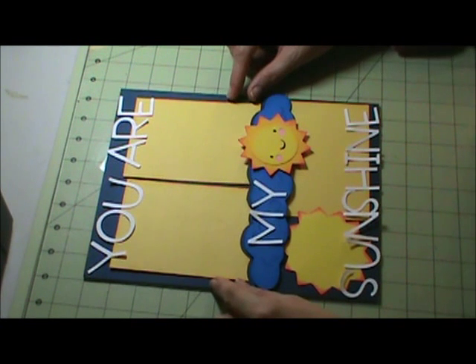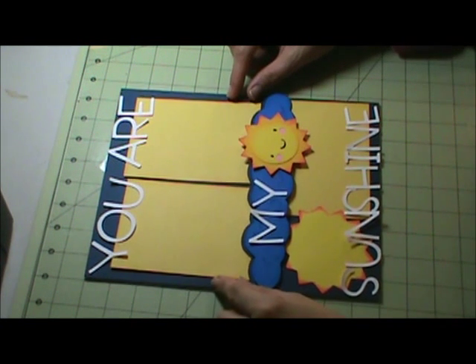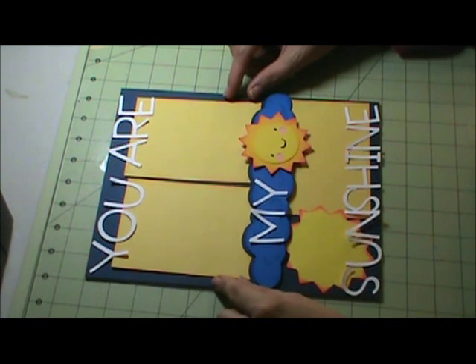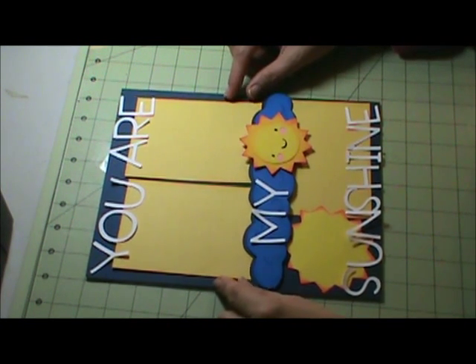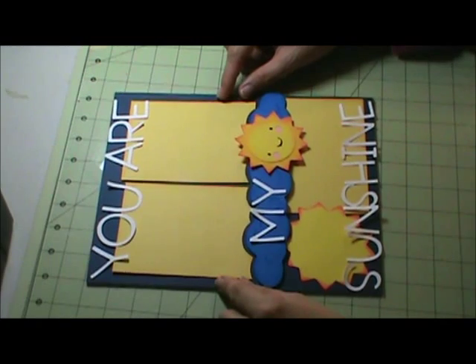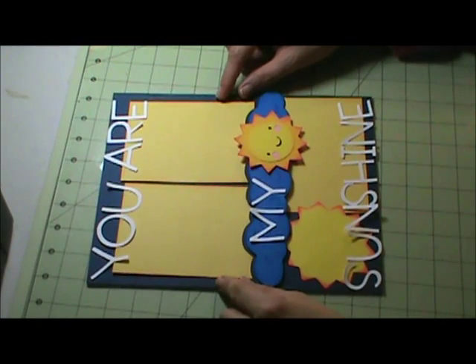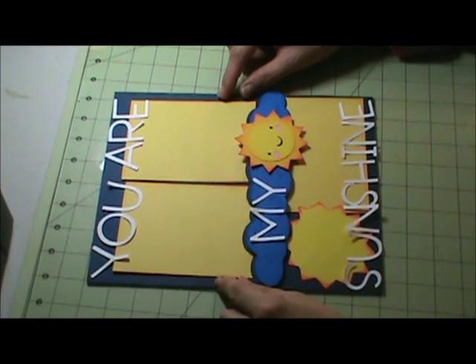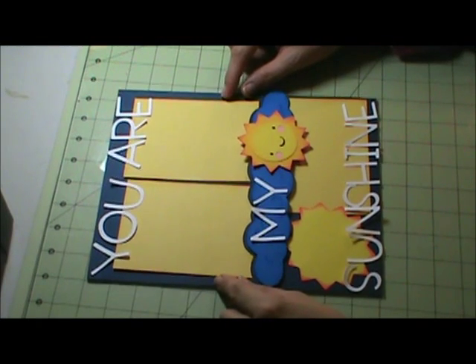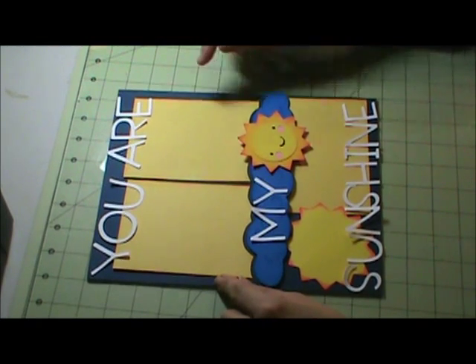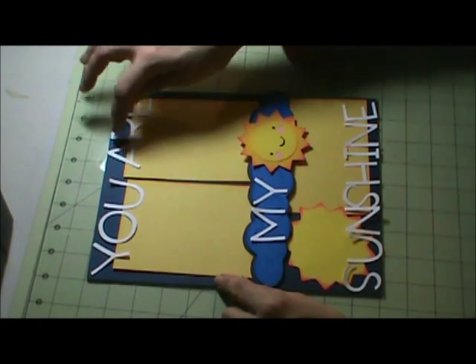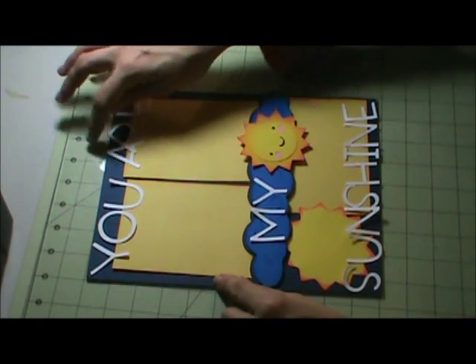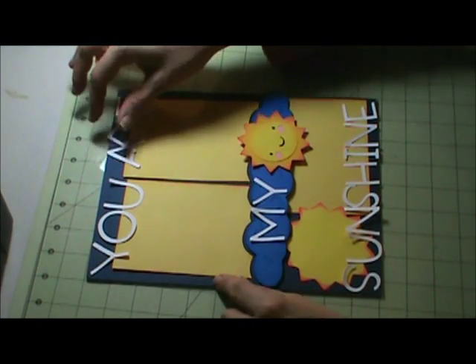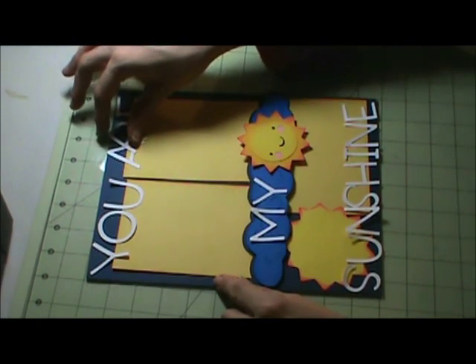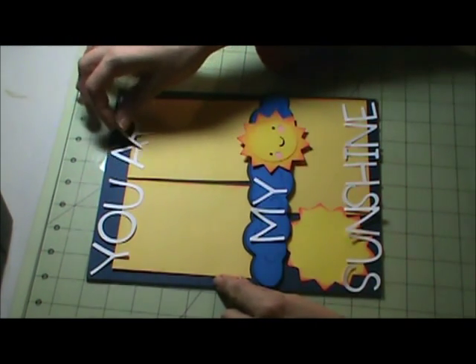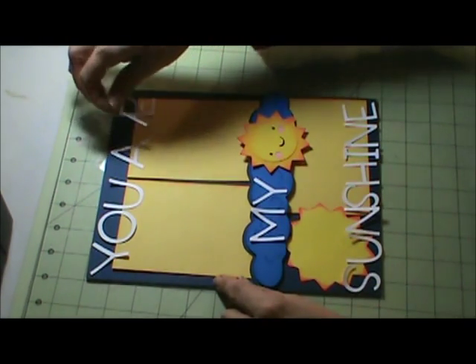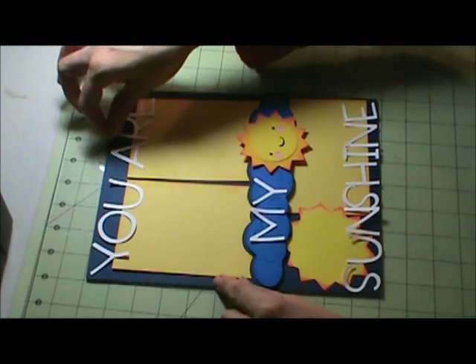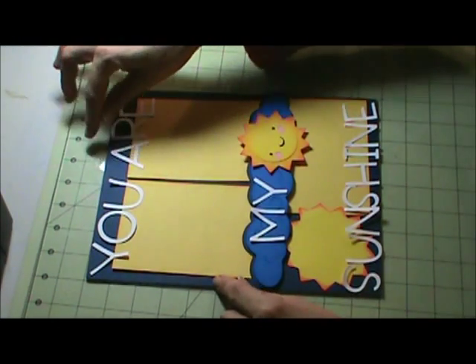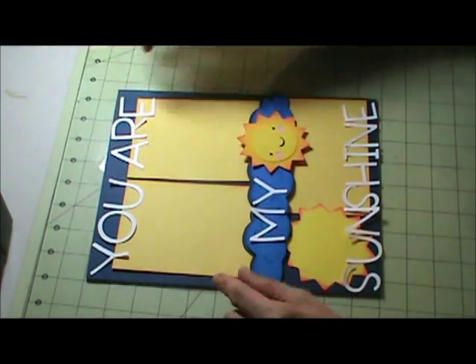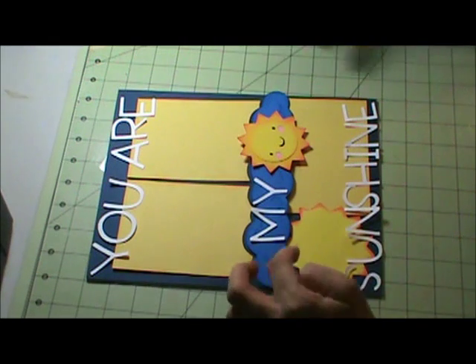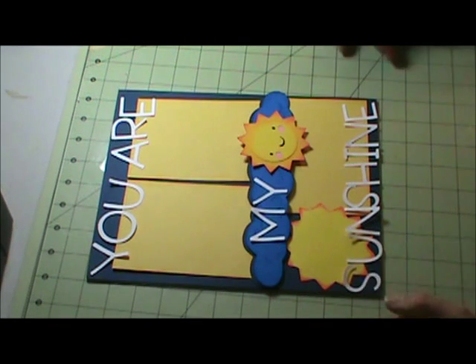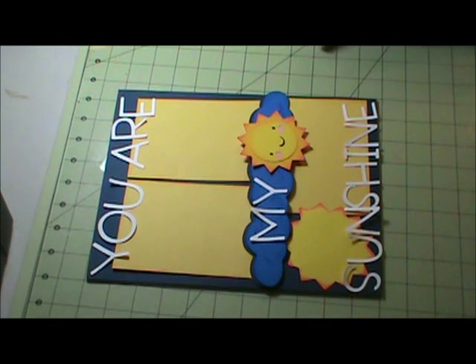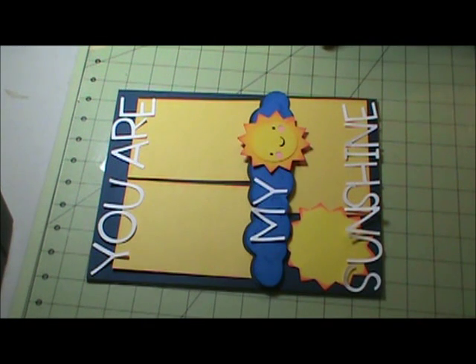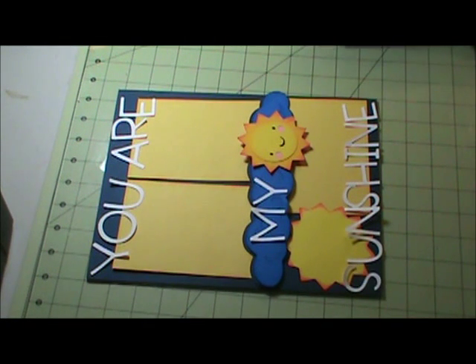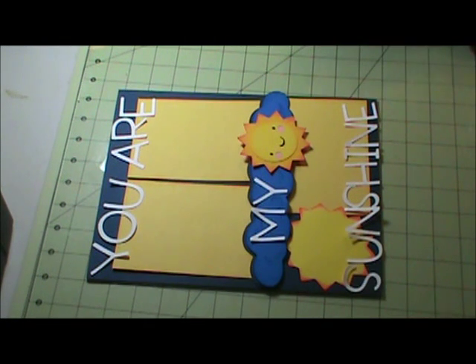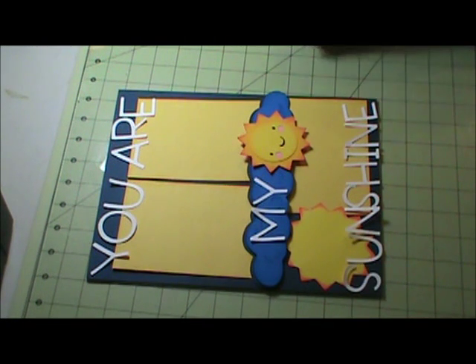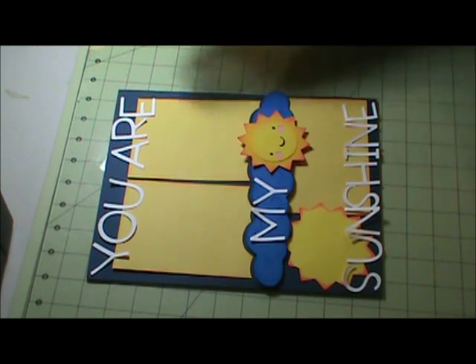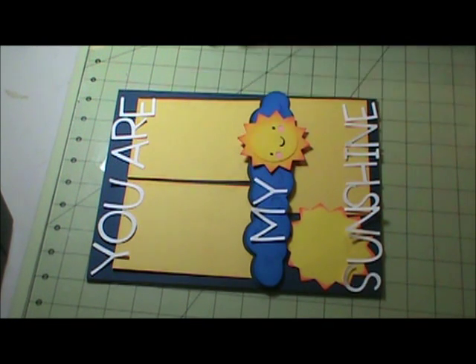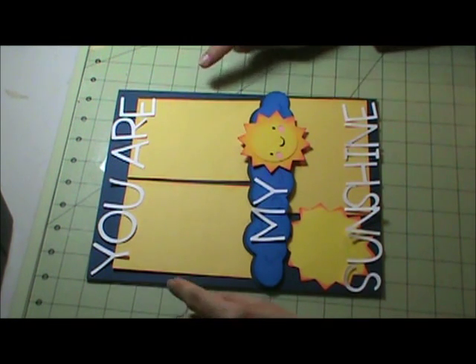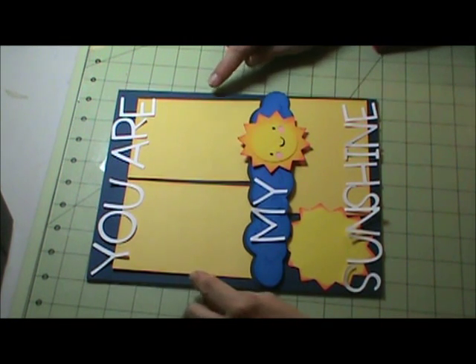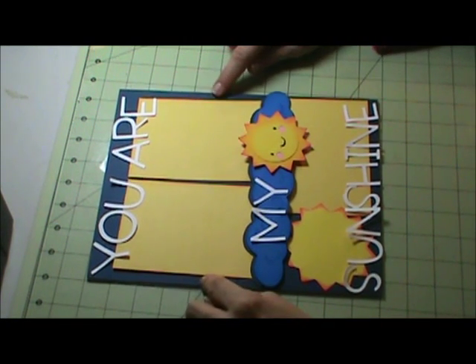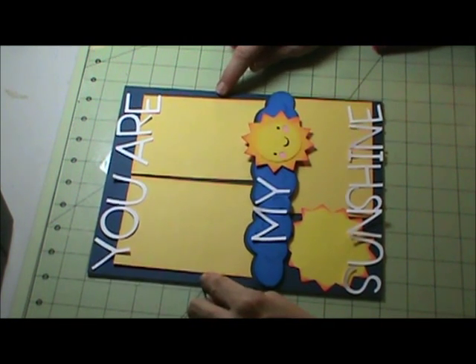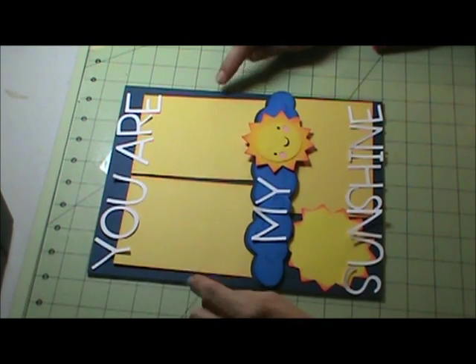Hello everyone, I am back for another layout that I'm ready to put together, titled You Are My Sunshine. This is going to be for the baby album that I'm working on.